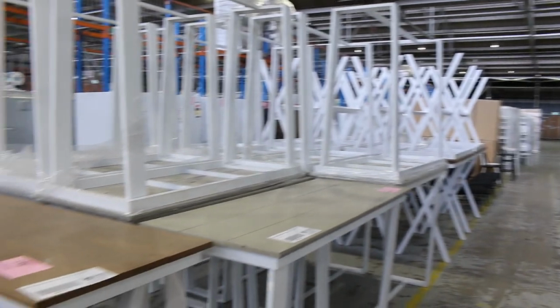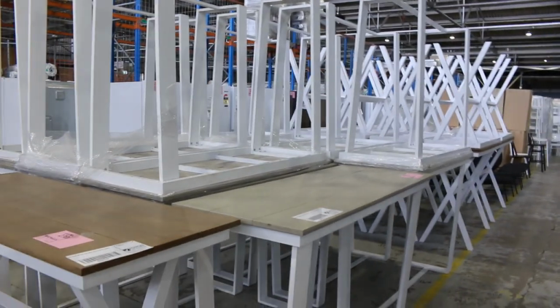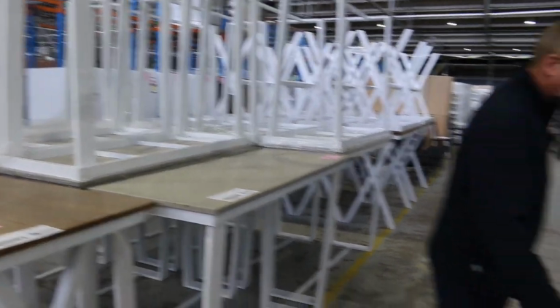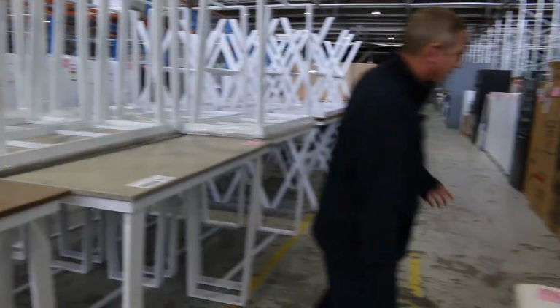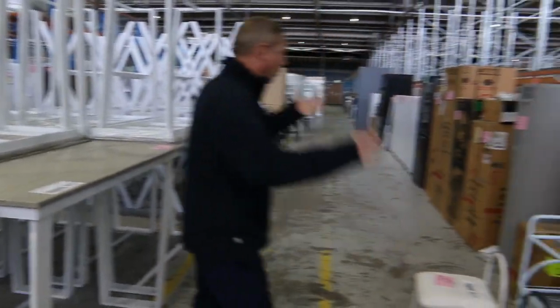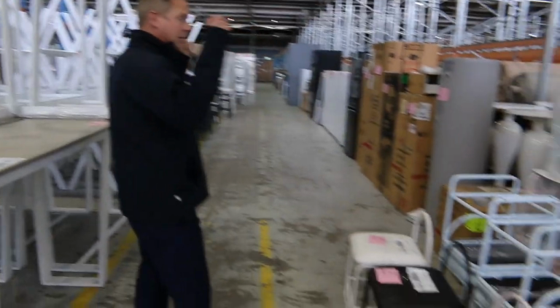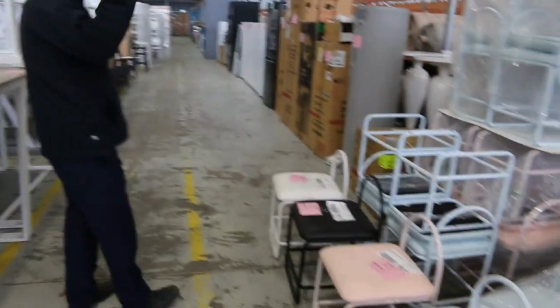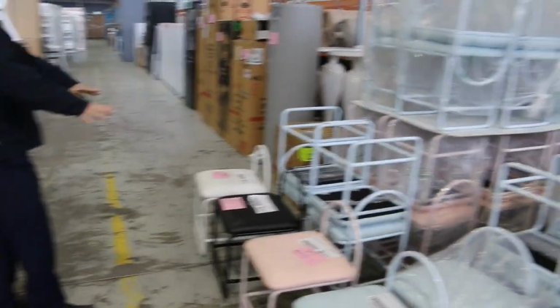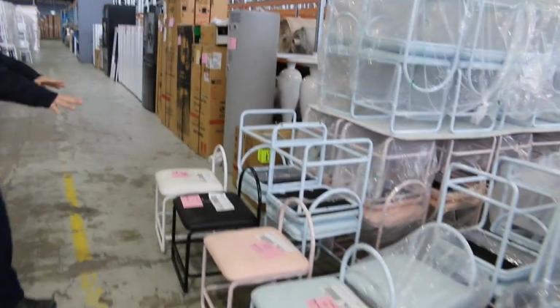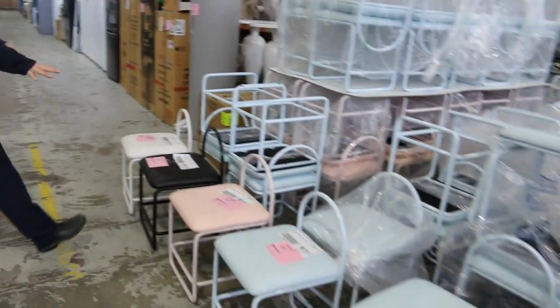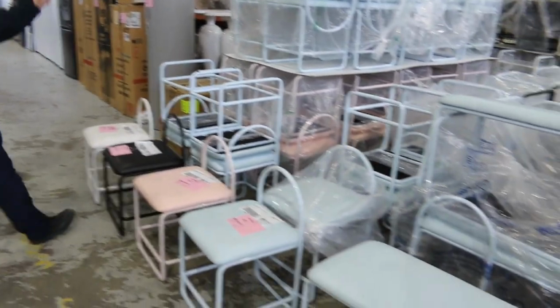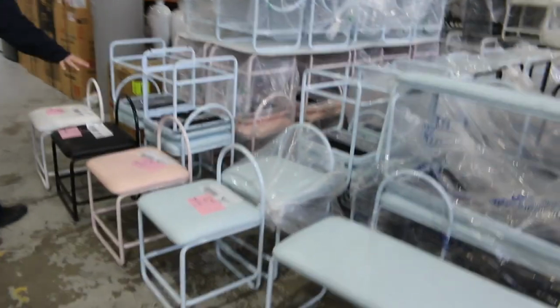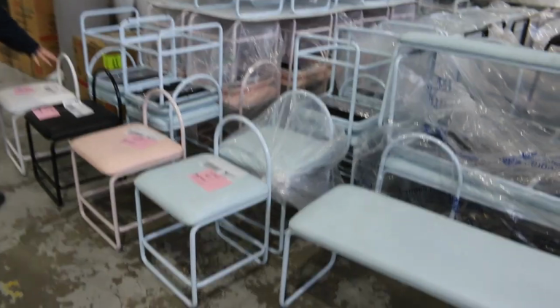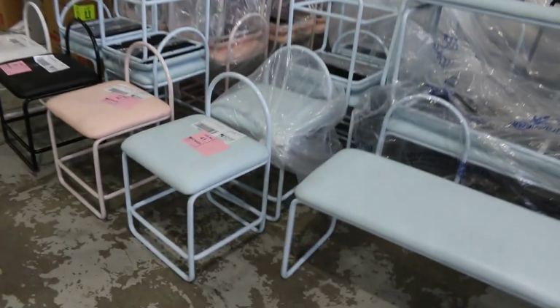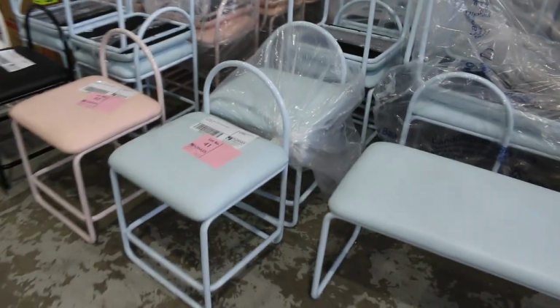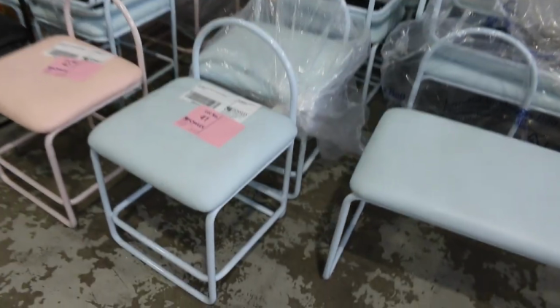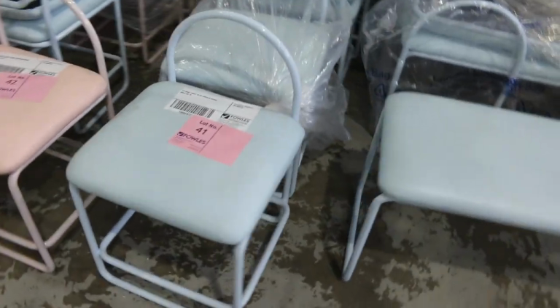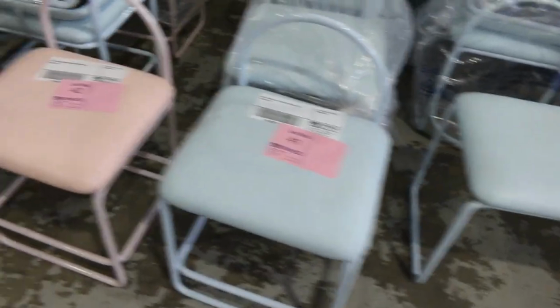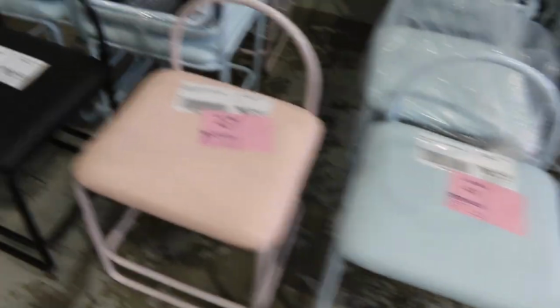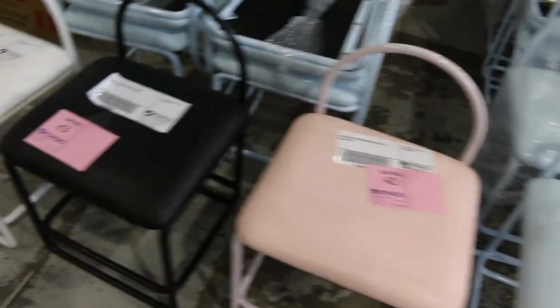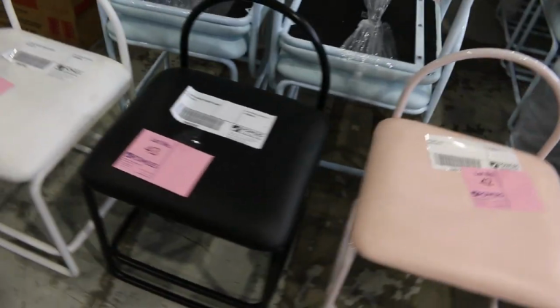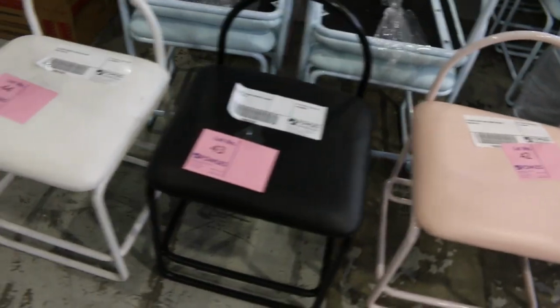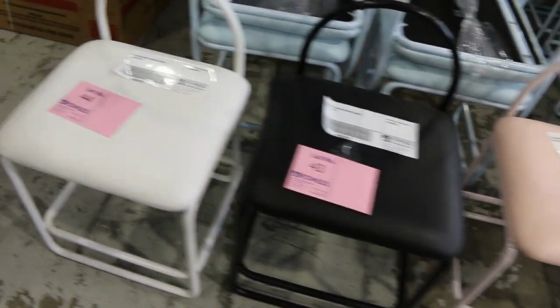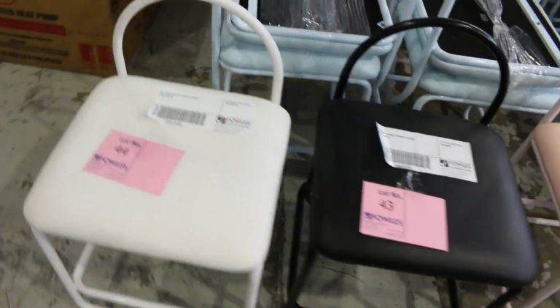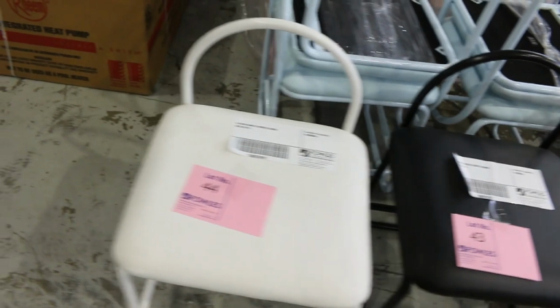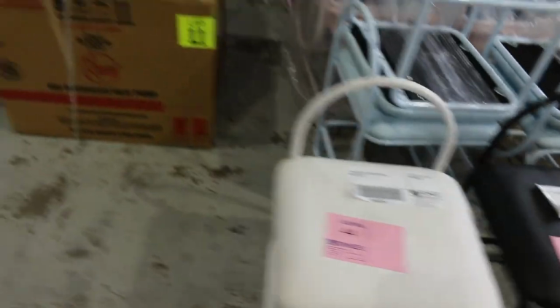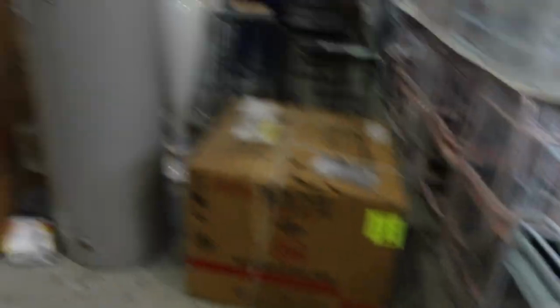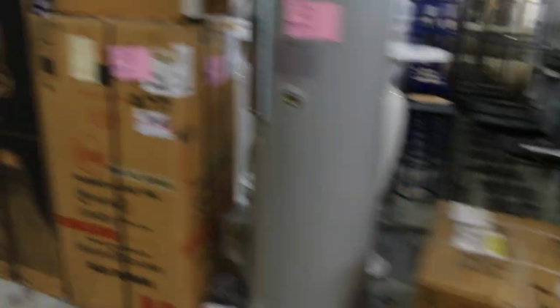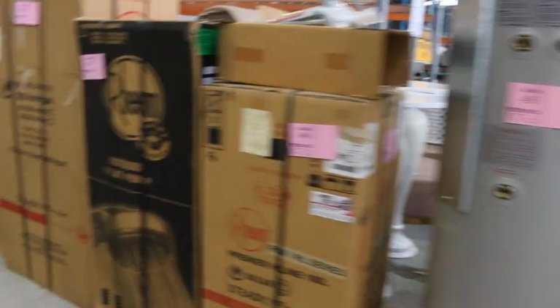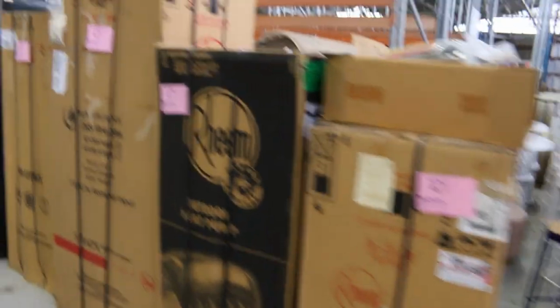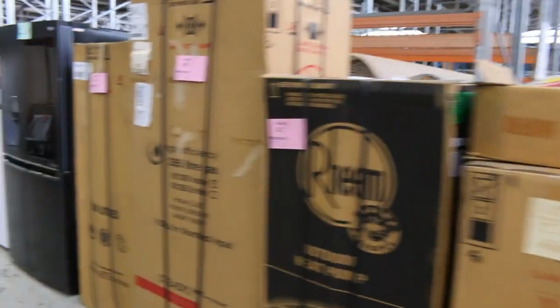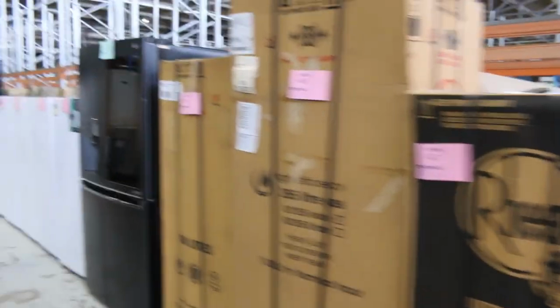Also heaps of these event chairs in the blue, the pink, the black, and the white — looks like about 40 or 50 of each of those. Some miscellaneous bar stools there as well.